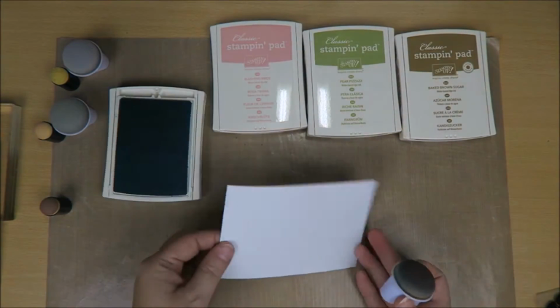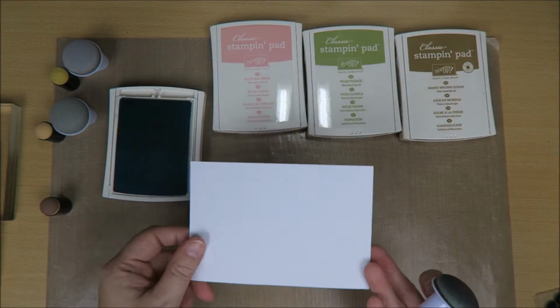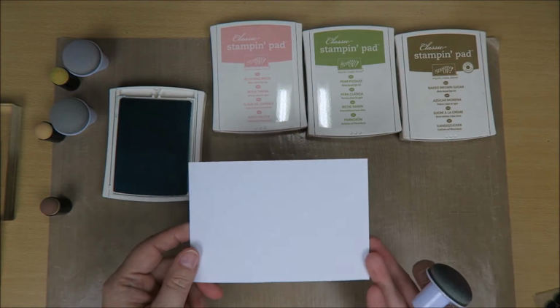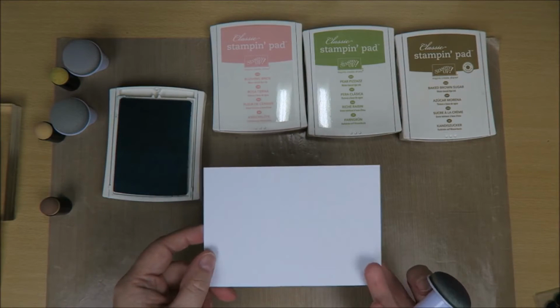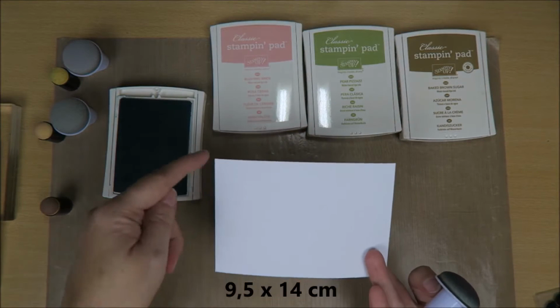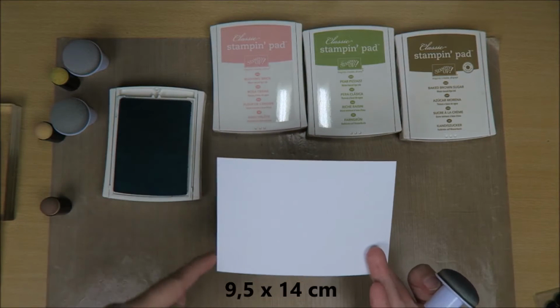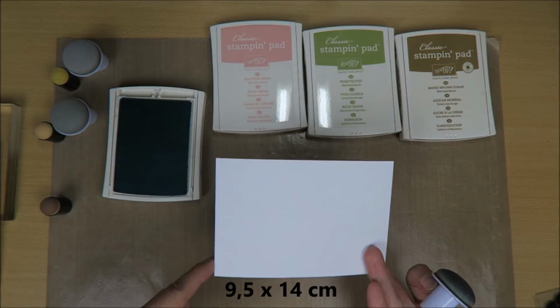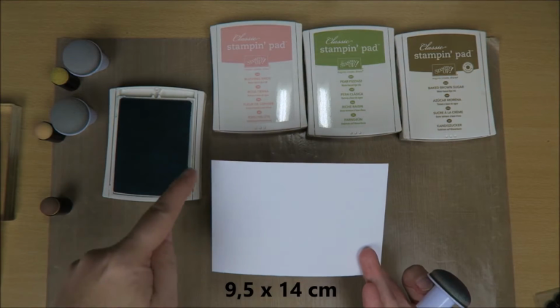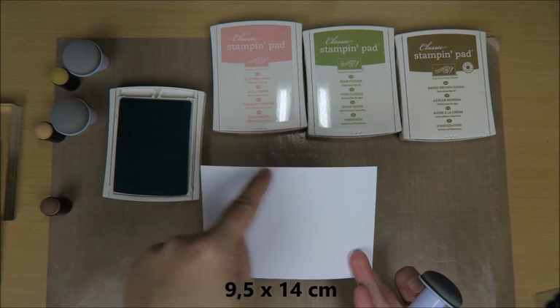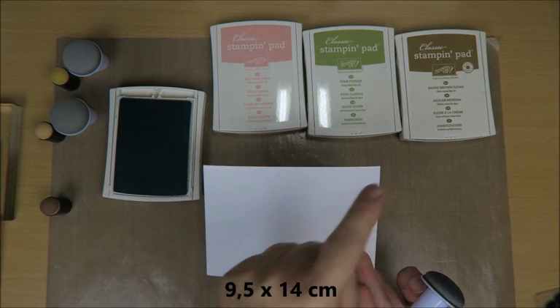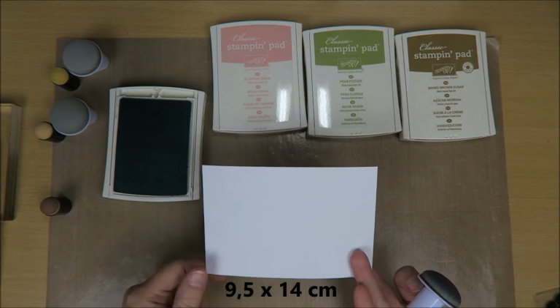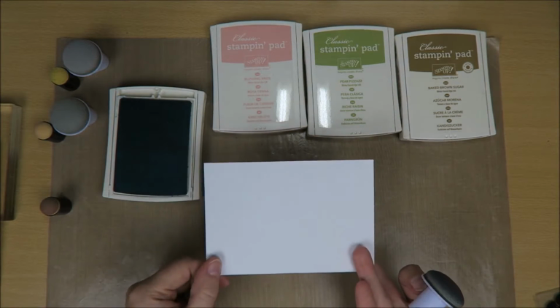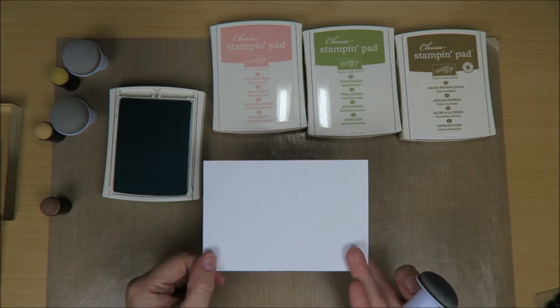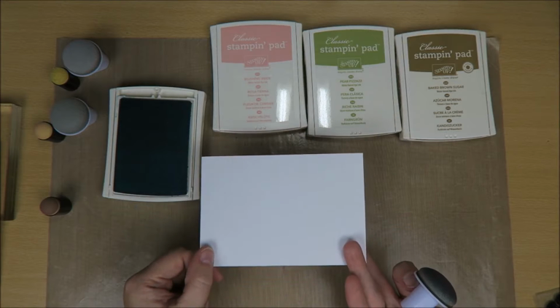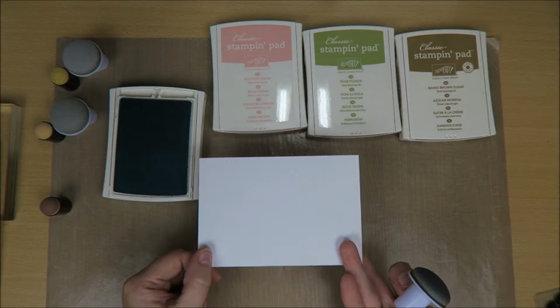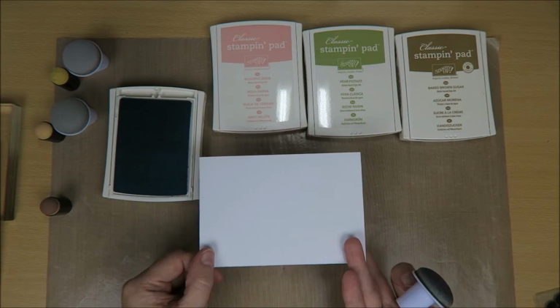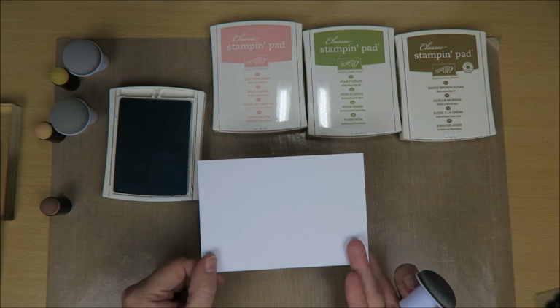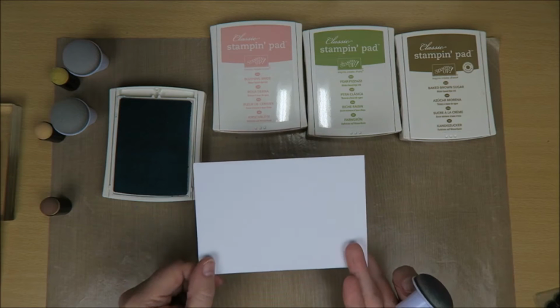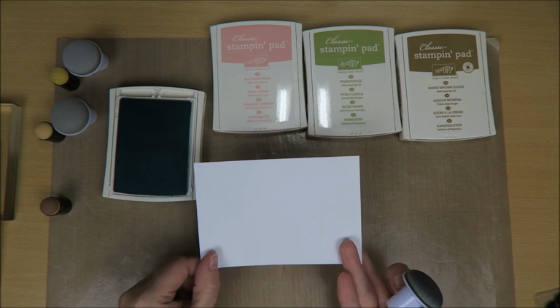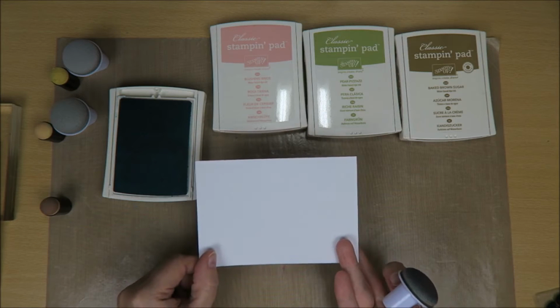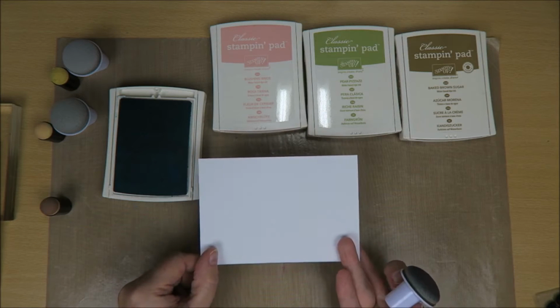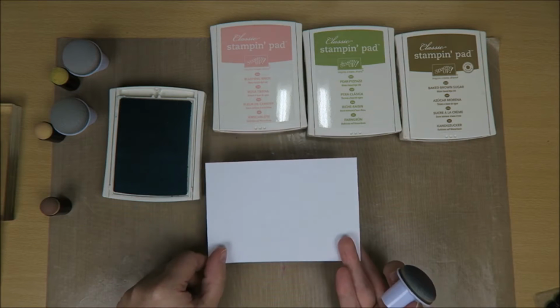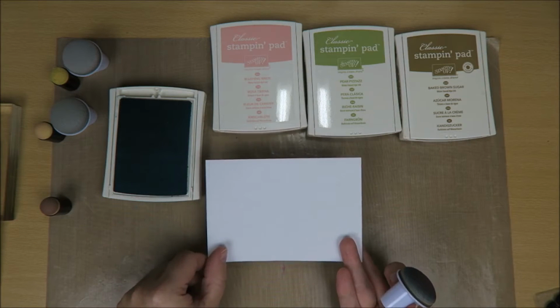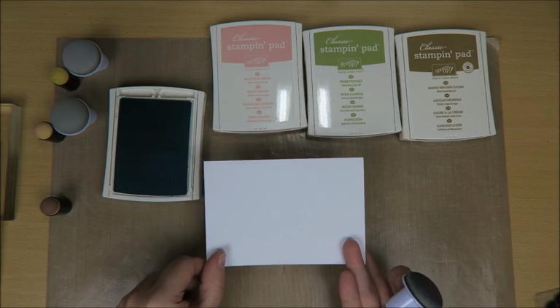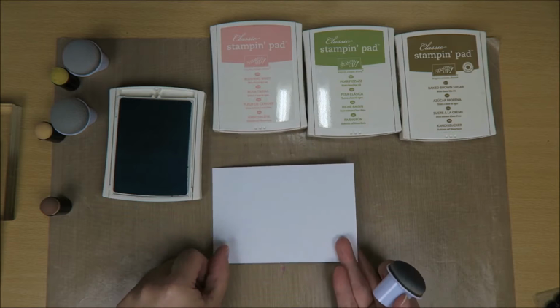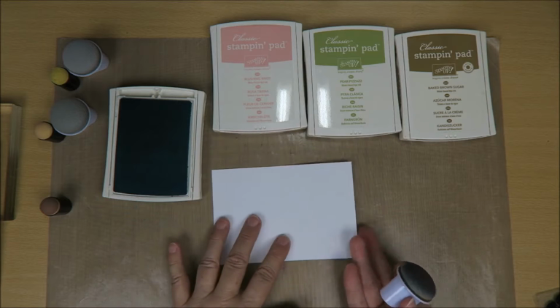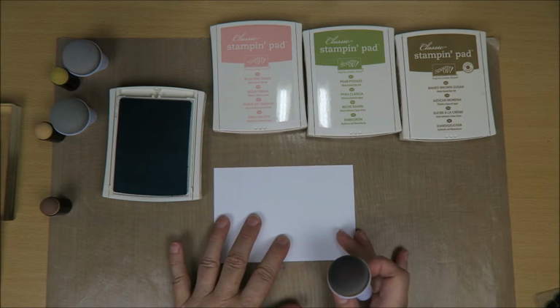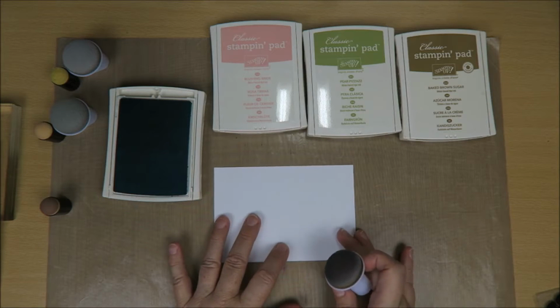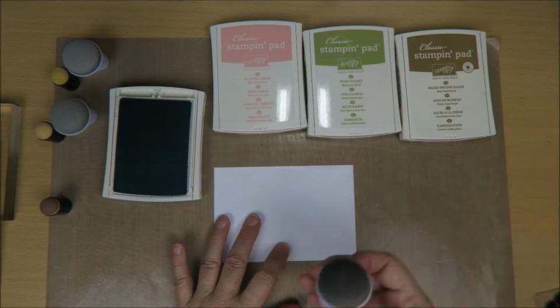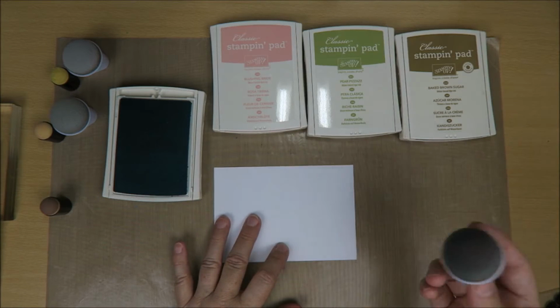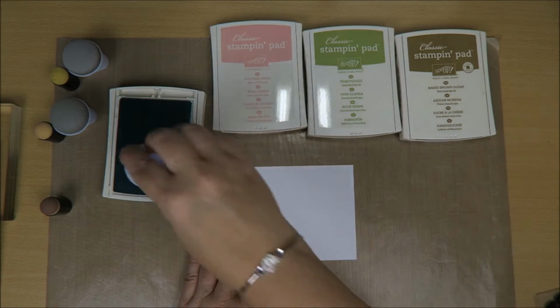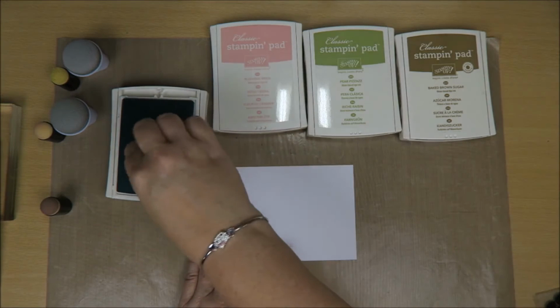So this piece of paper is nine and a half centimeters by 14 centimeters. Sorry for the Americans, but I only know centimeters and I don't know inches, but I'm sure you can look it up and calculate what it has to be.